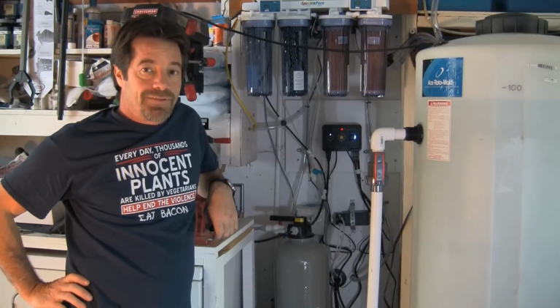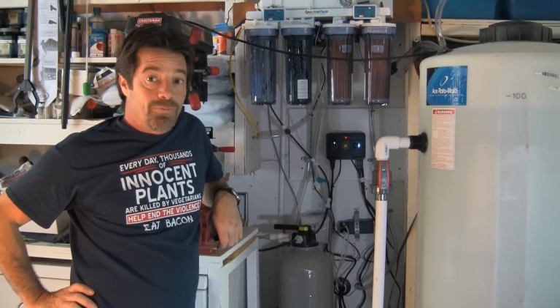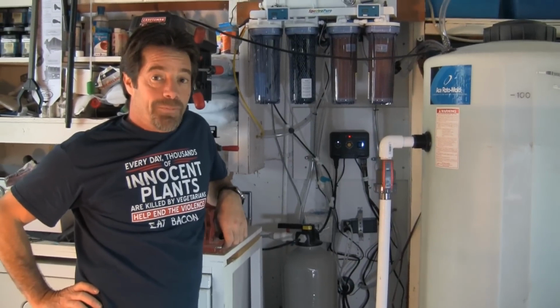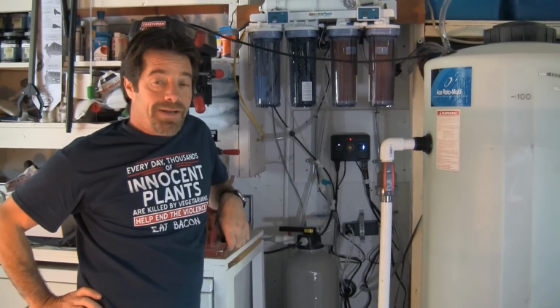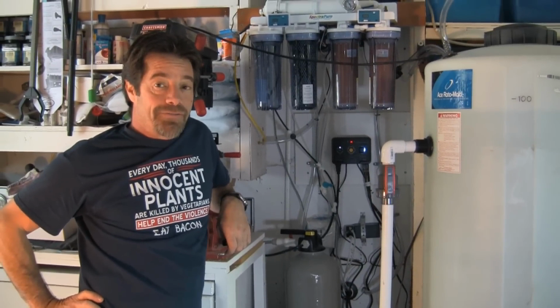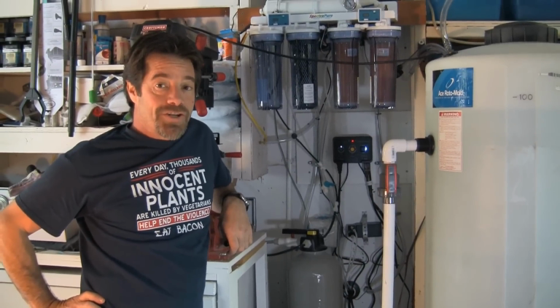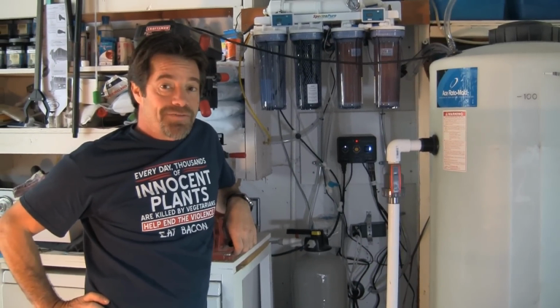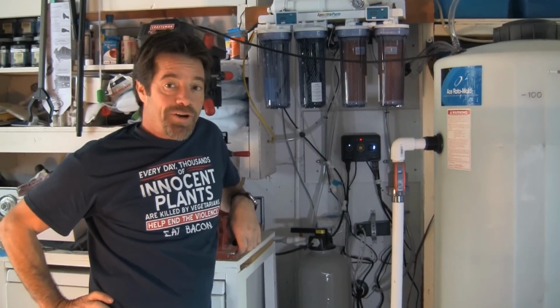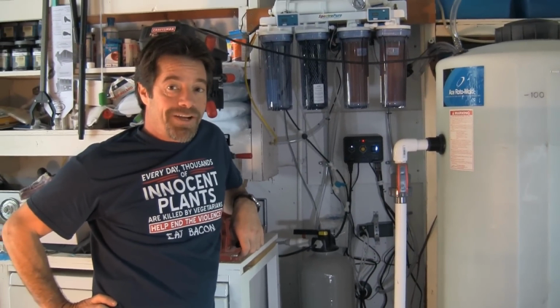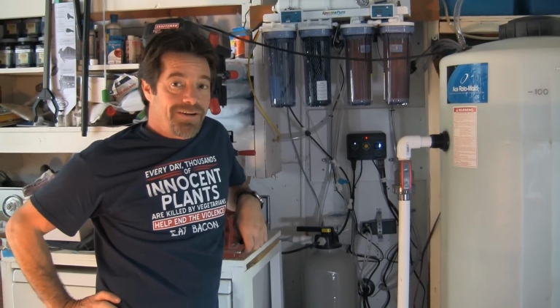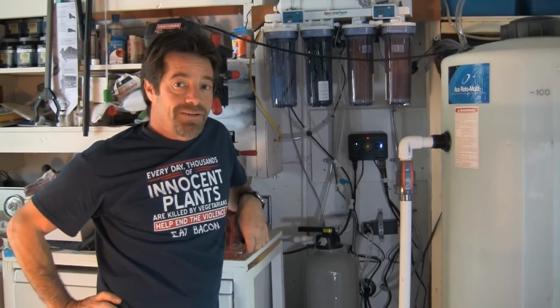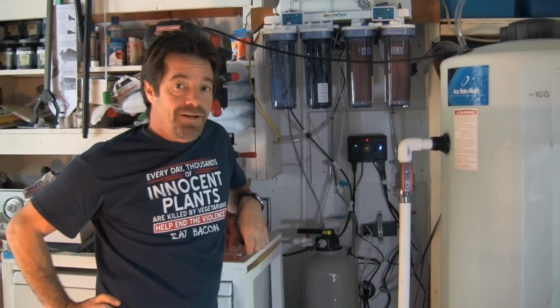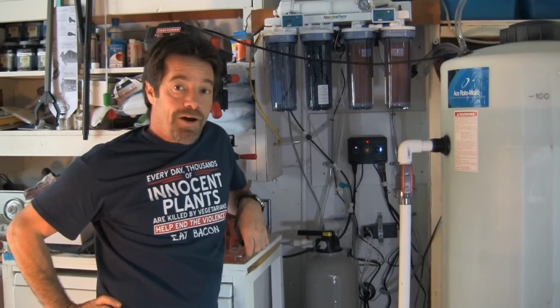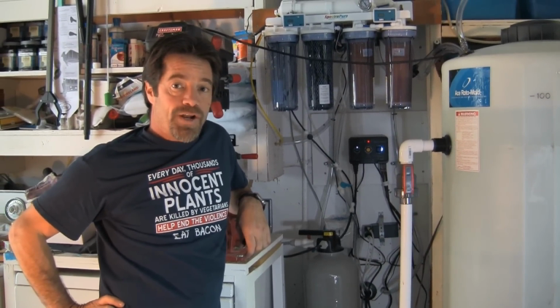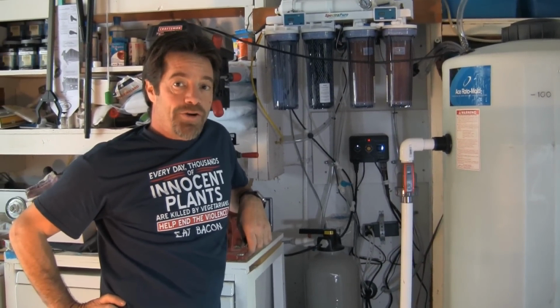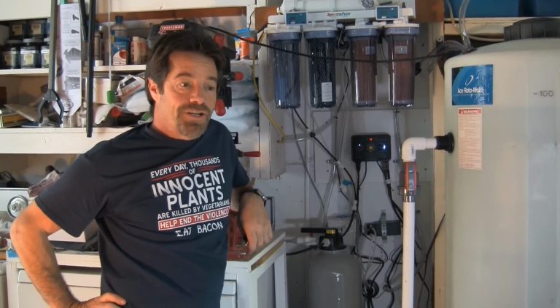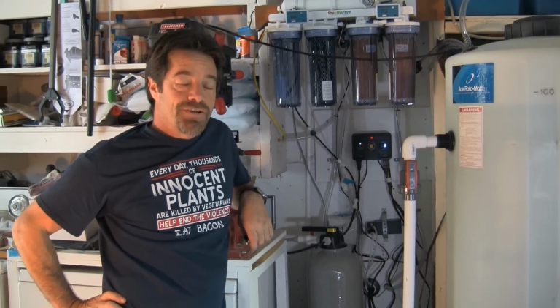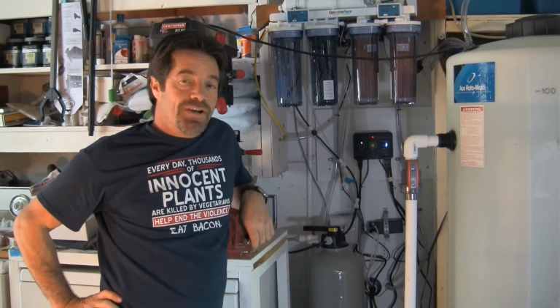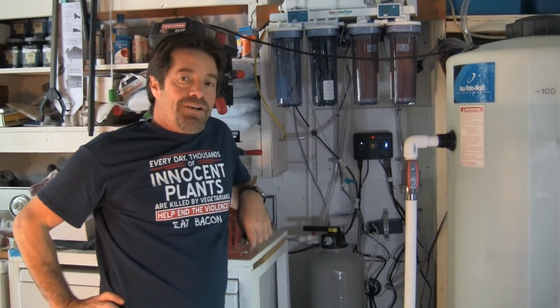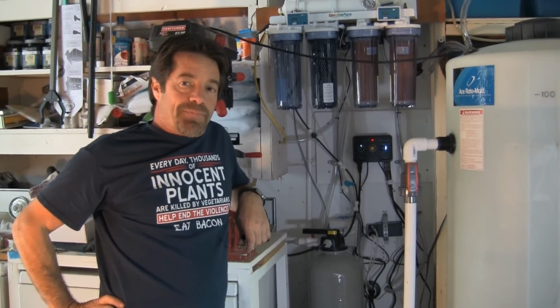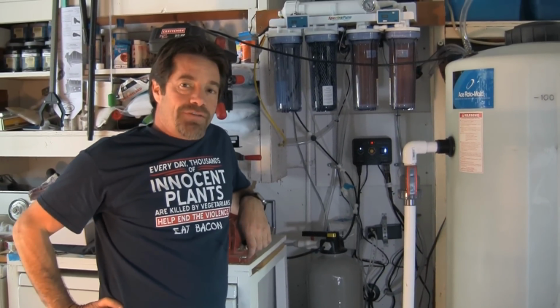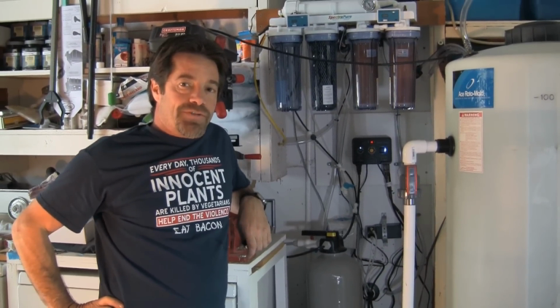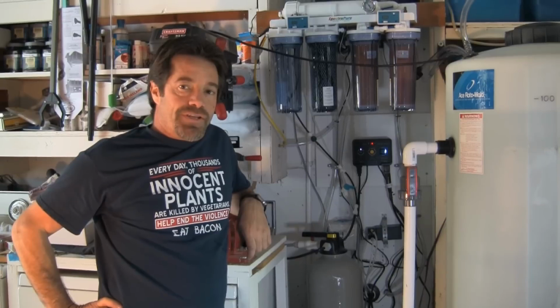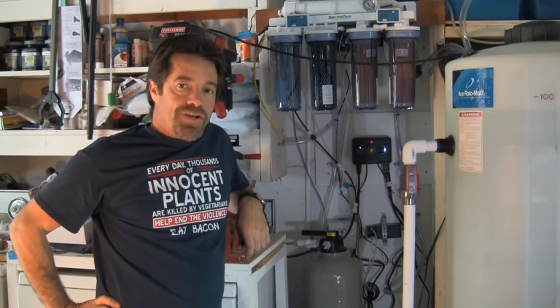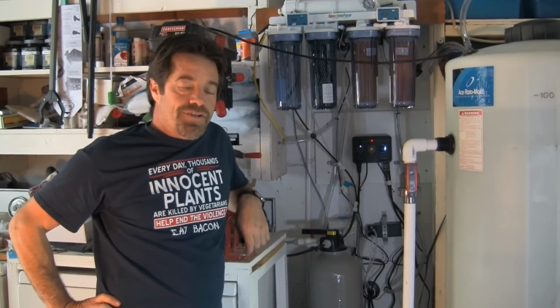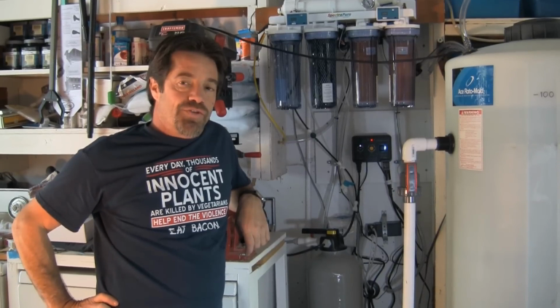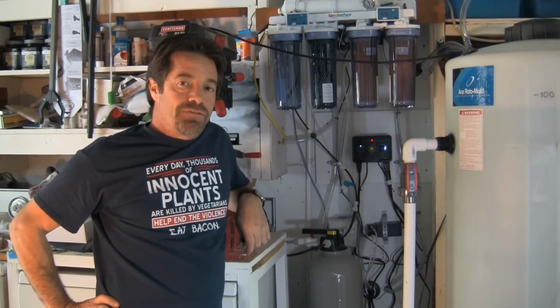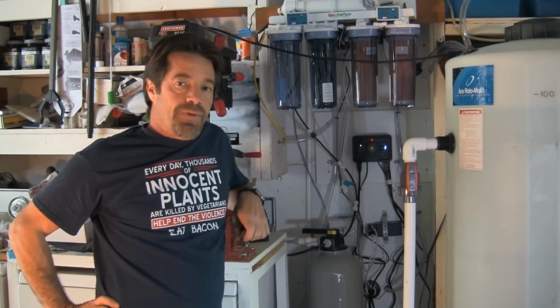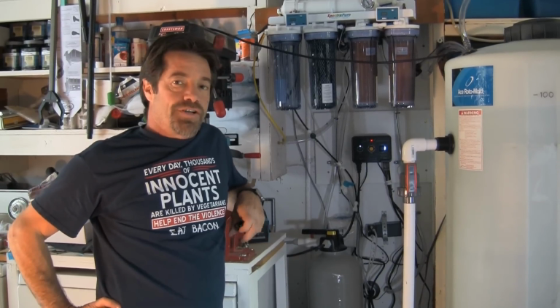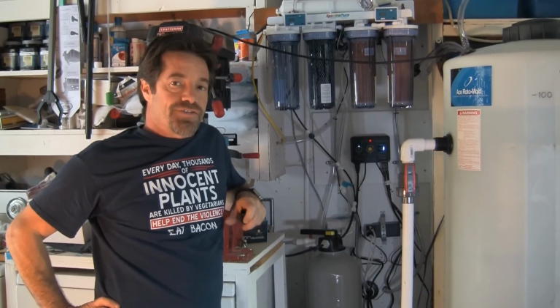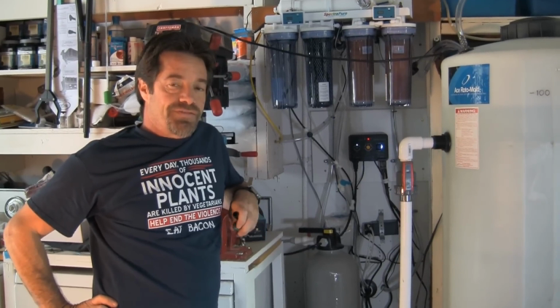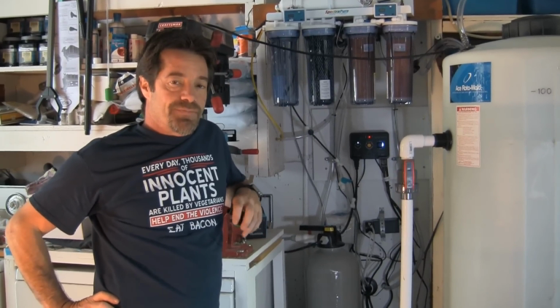Welcome back to LA Fishguys Aquarium Tech Talk. This is the automatic water change episode featuring the Genesis Renew by Genesis Reef Systems.